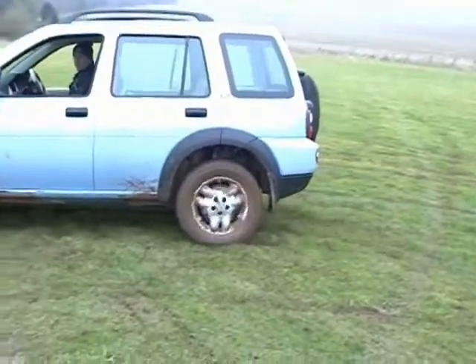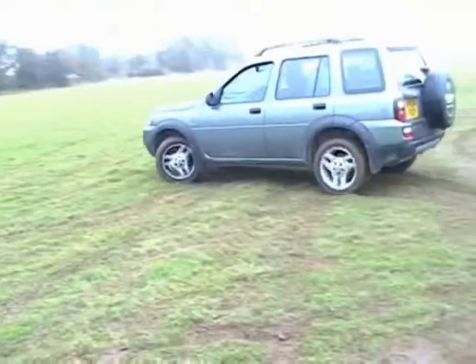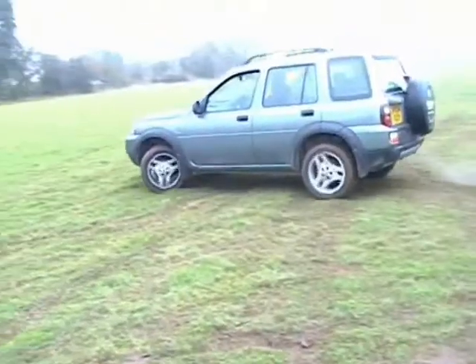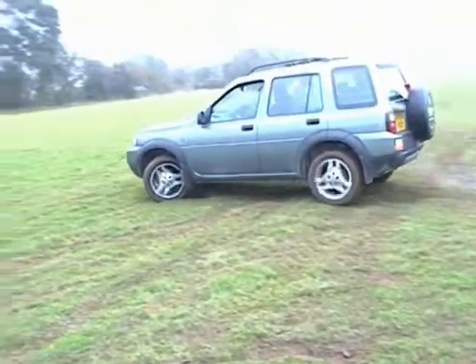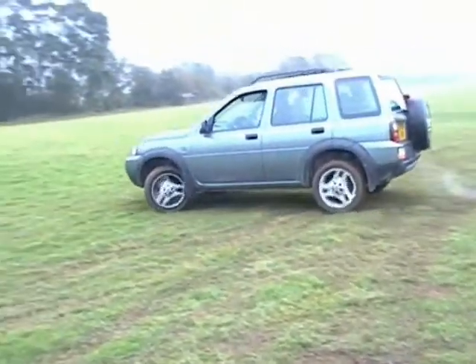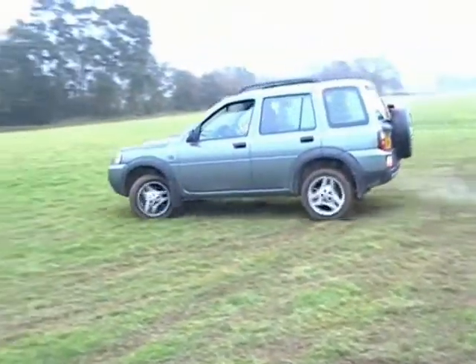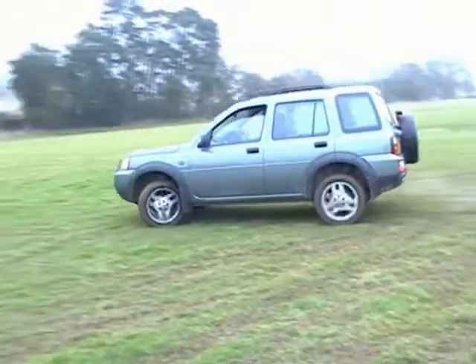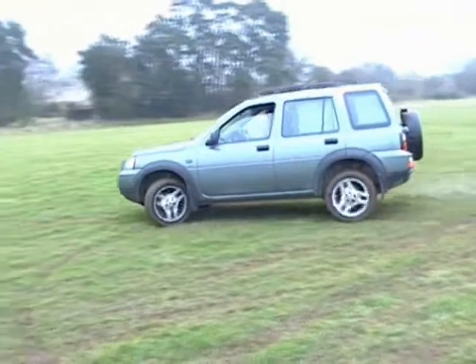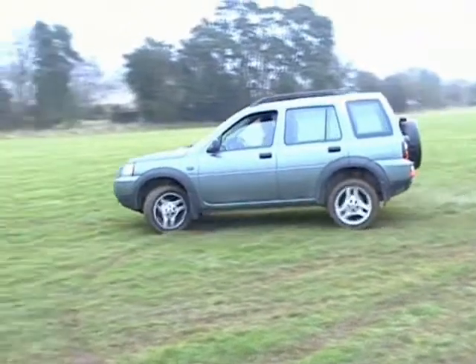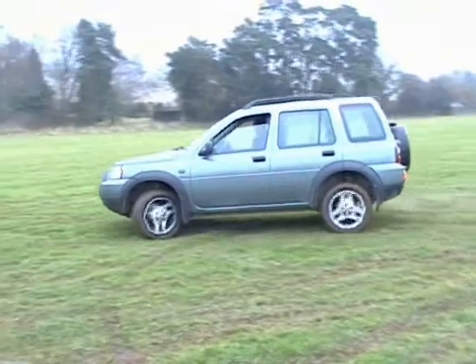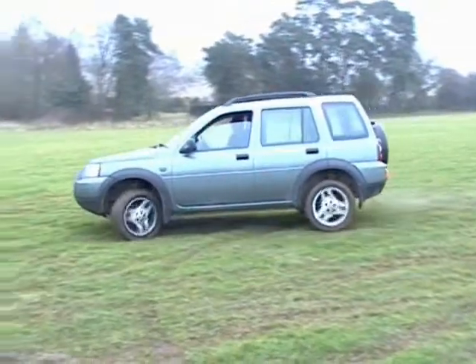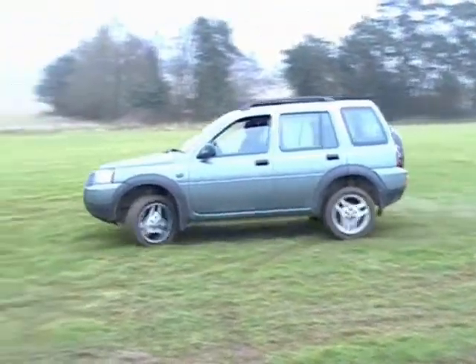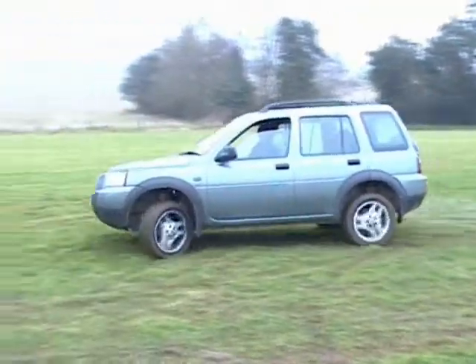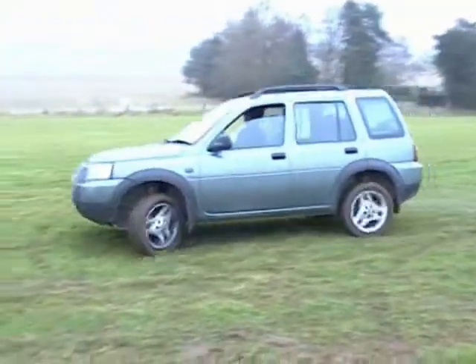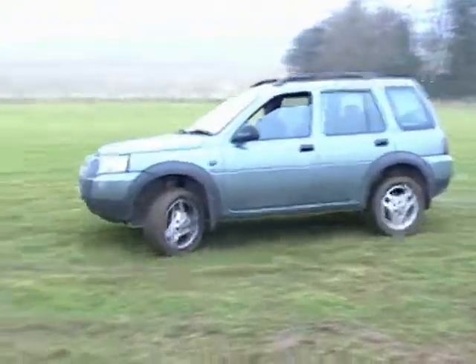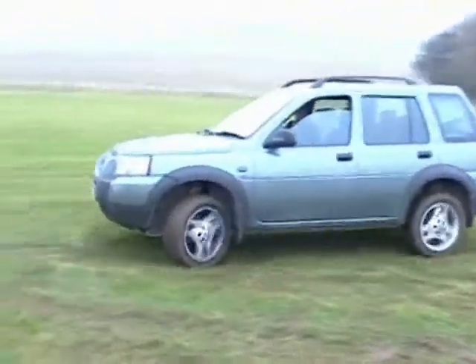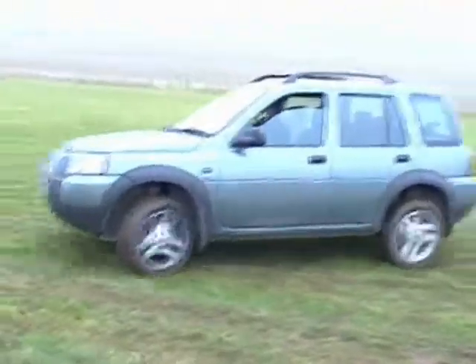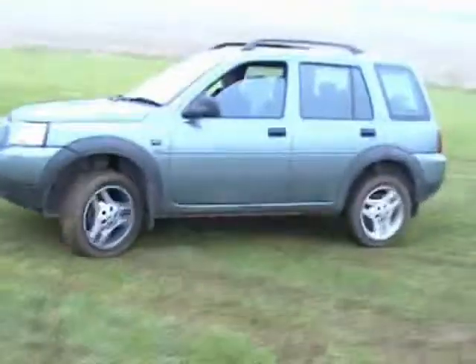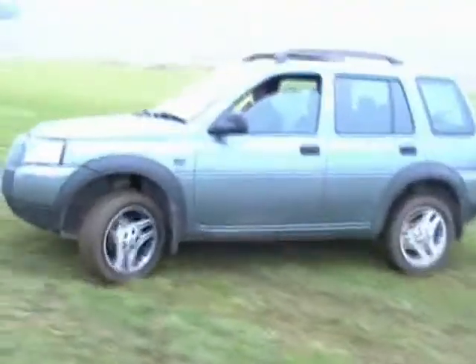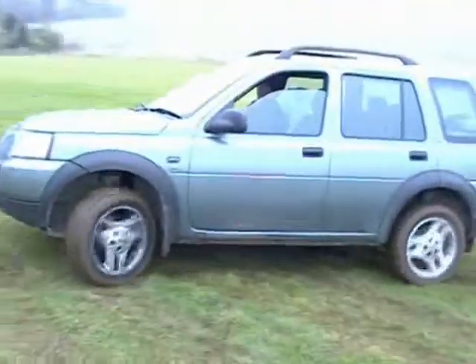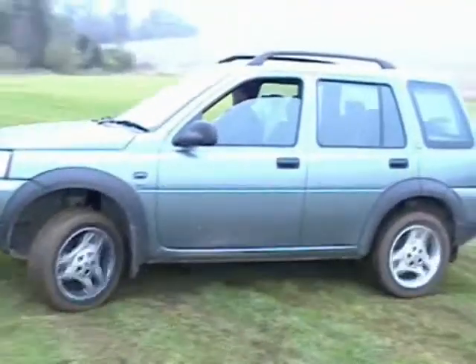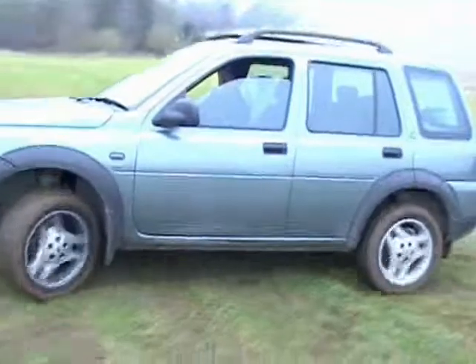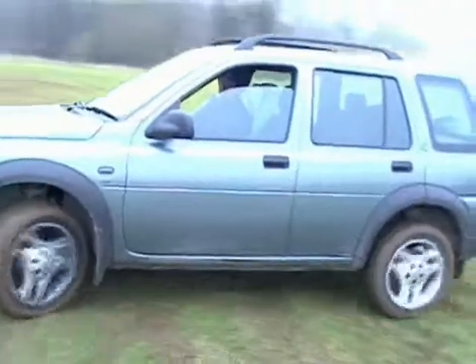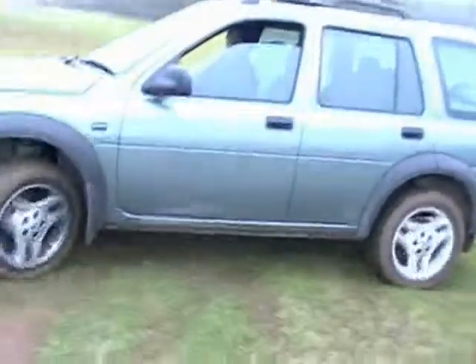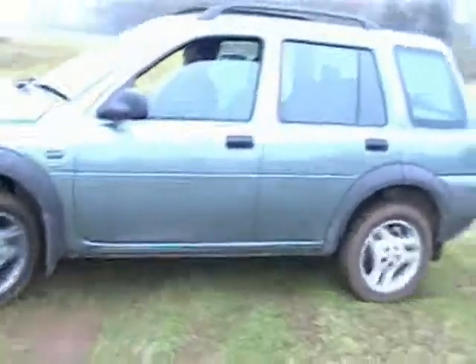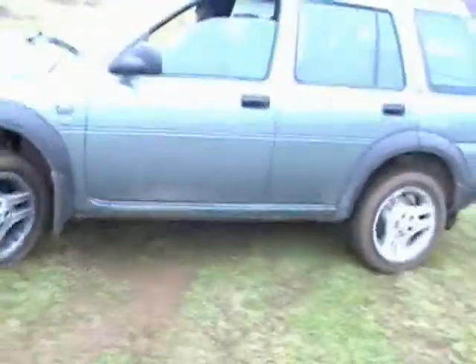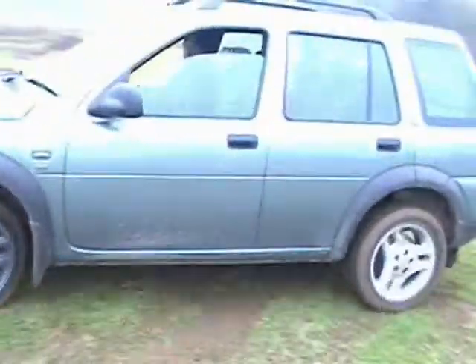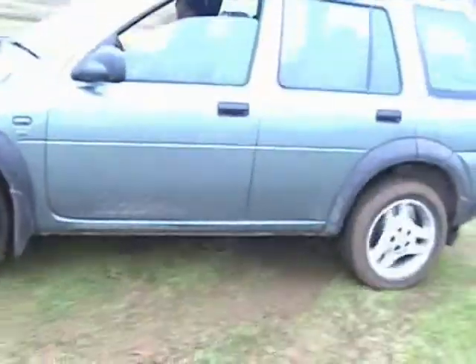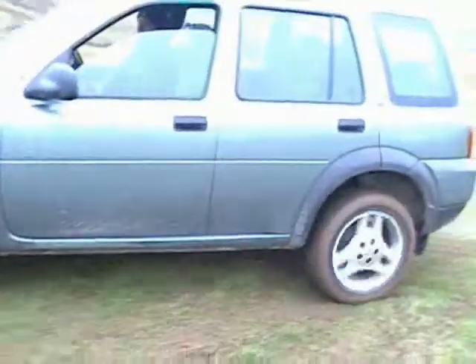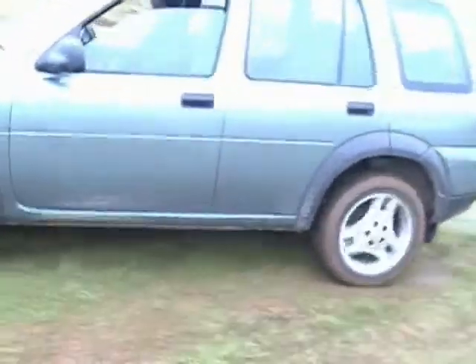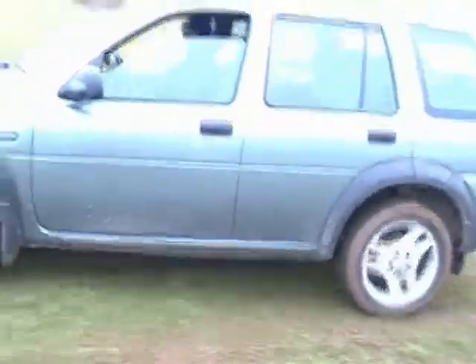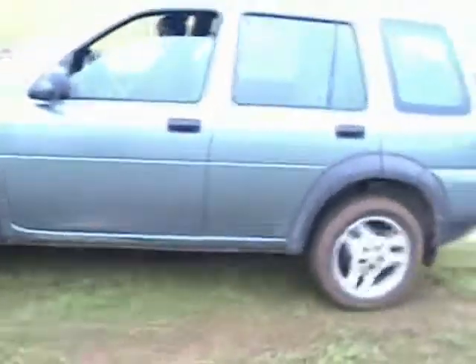Also, the Freelander's permanent viscous coupling system cannot generate transmission wind-up. If it were to, it would do so when cornering on a road and make the car unstable. This is confirmed by GKN Driveline, who make the Freelander transmission.